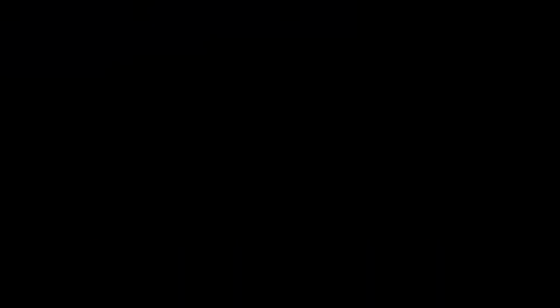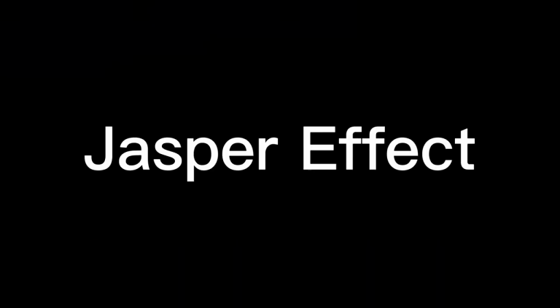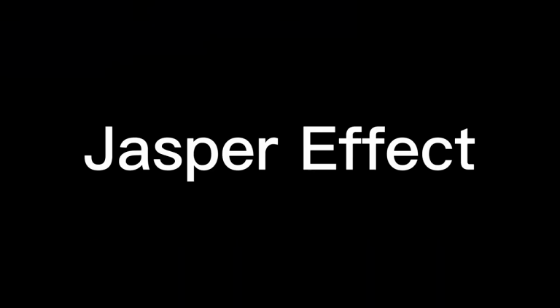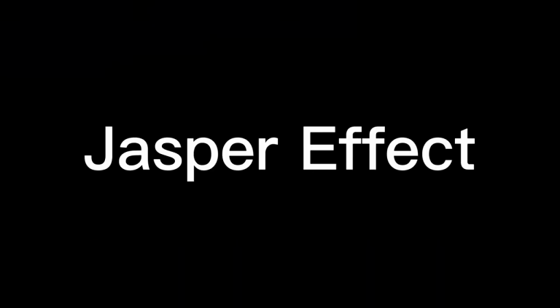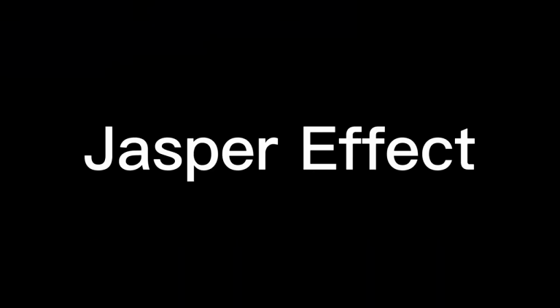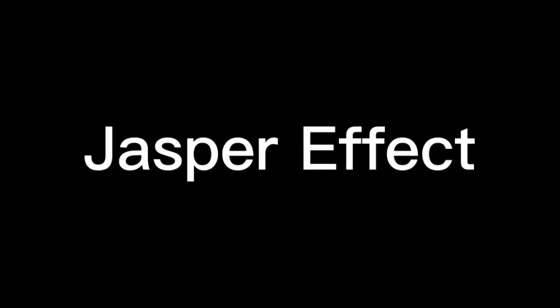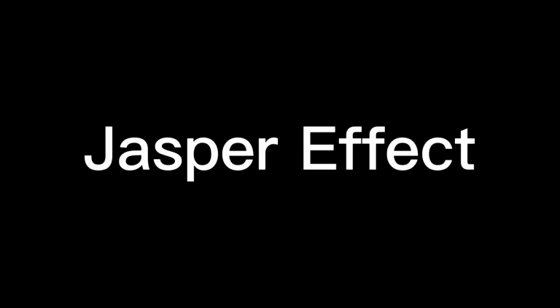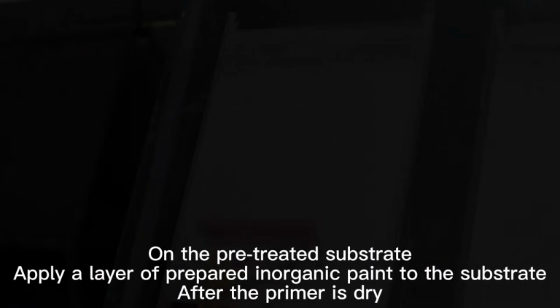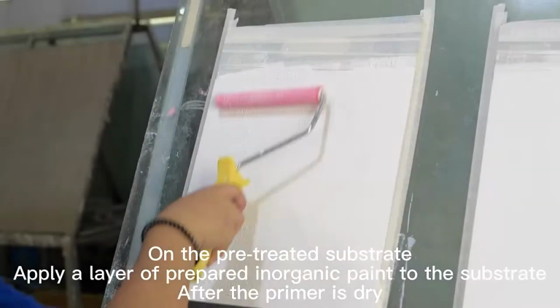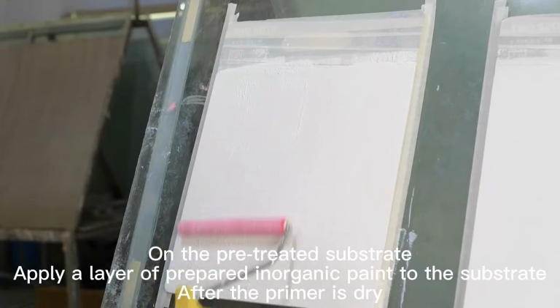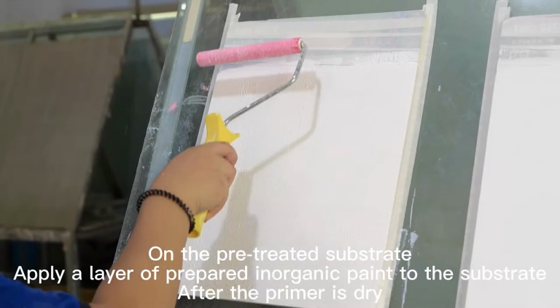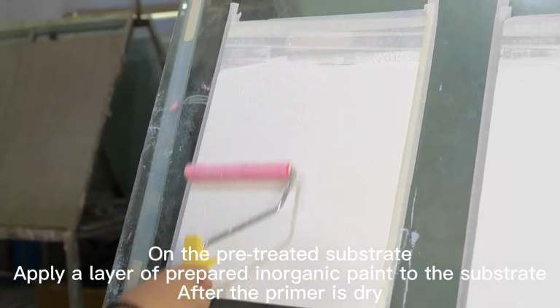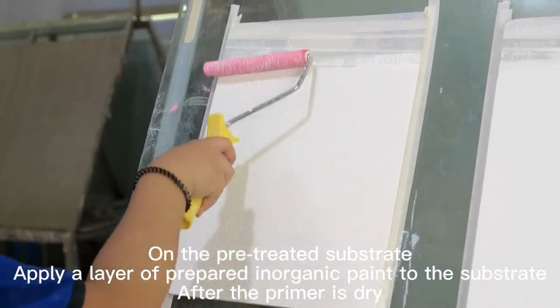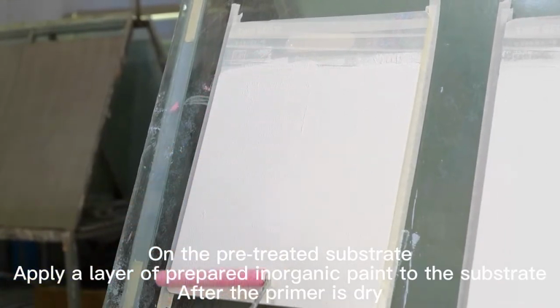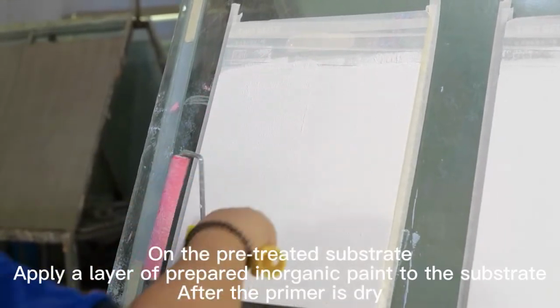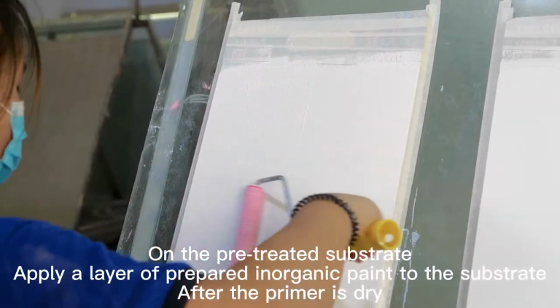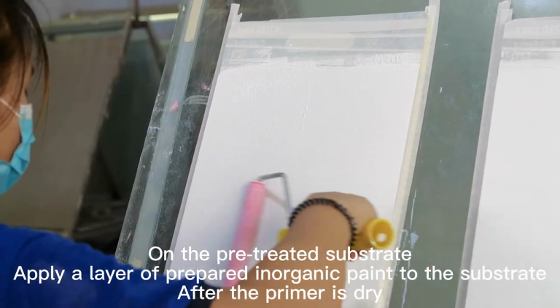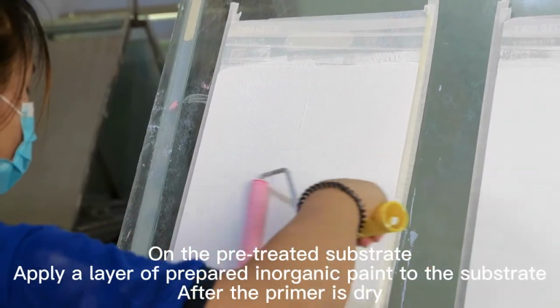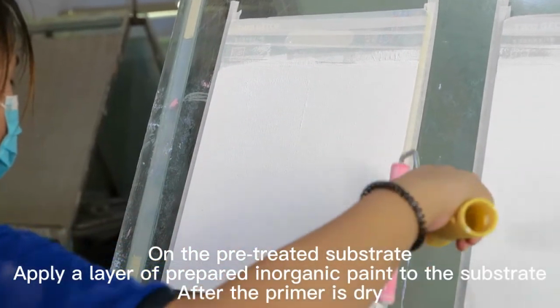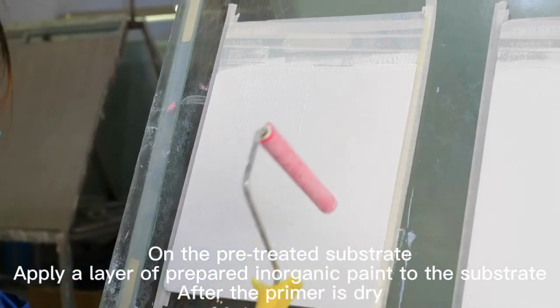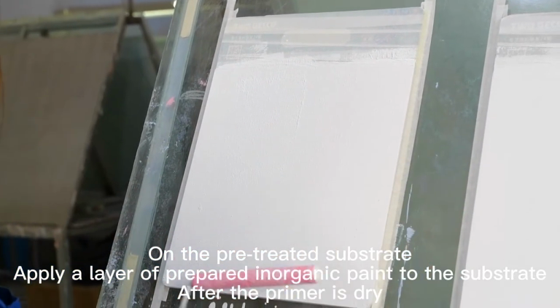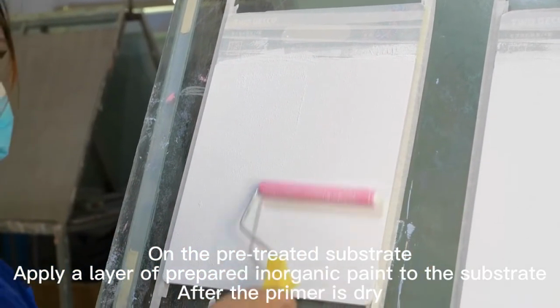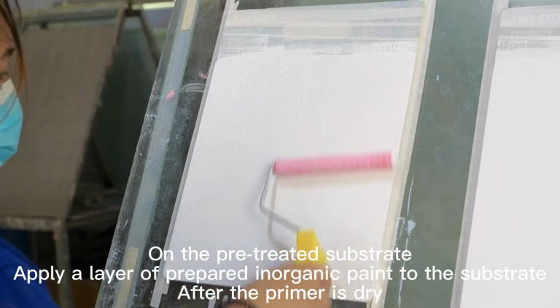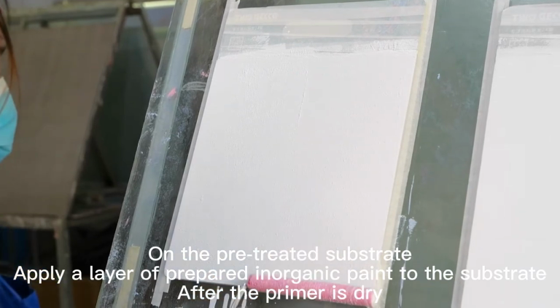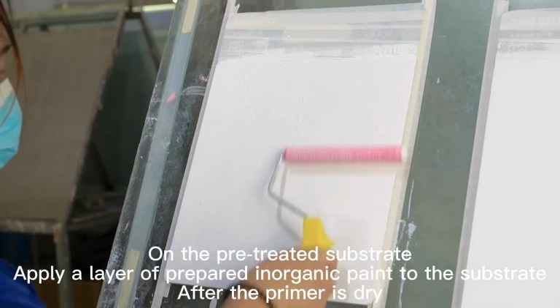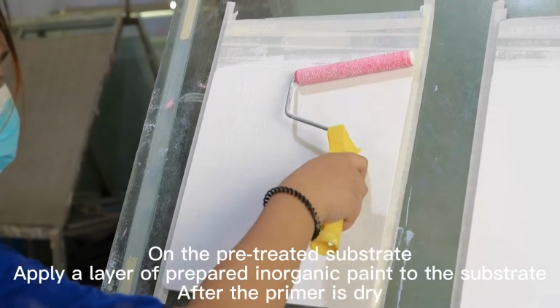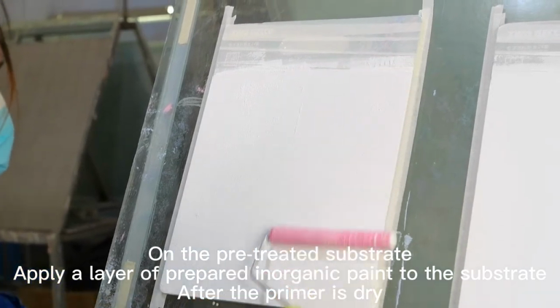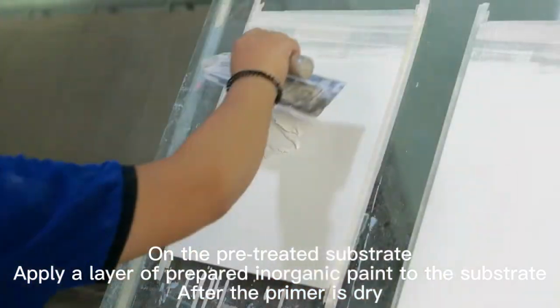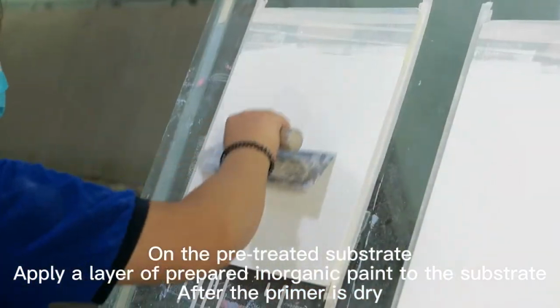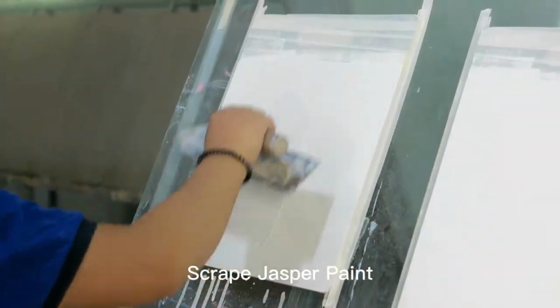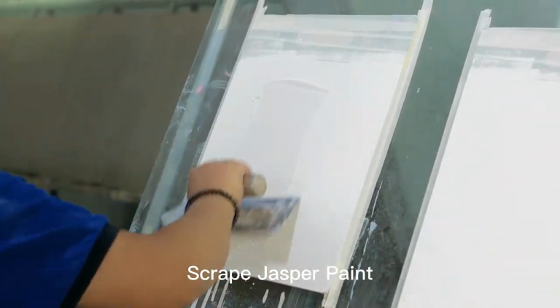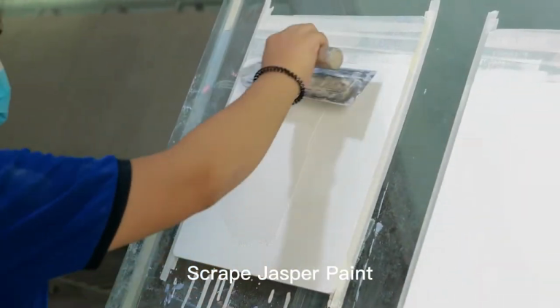Jasper Effect. On the pre-treated substrate, apply a layer of prepared inorganic paint to the substrate after the primer is dry. Scrape Jasper Paint.